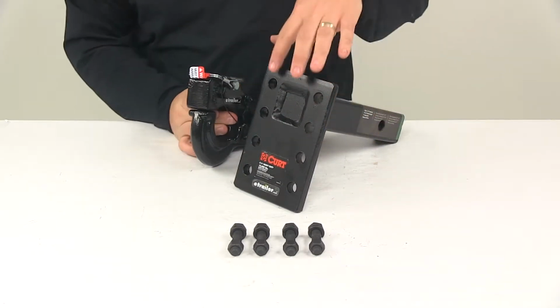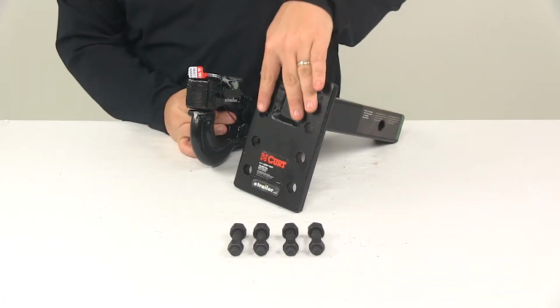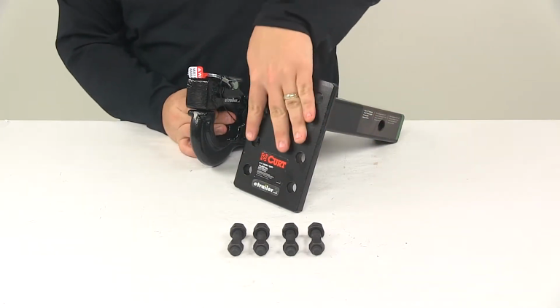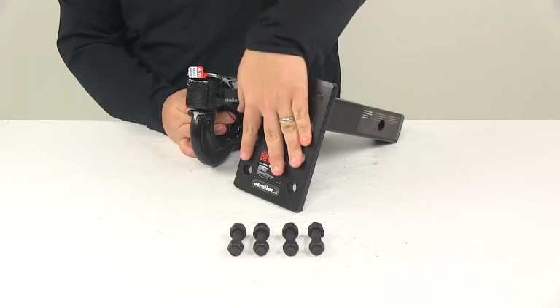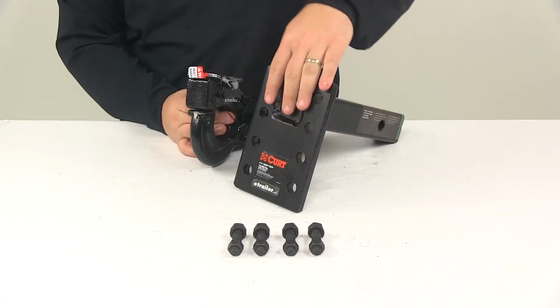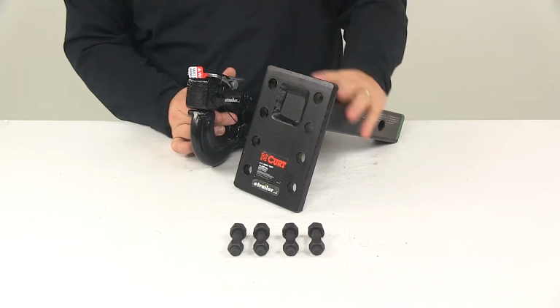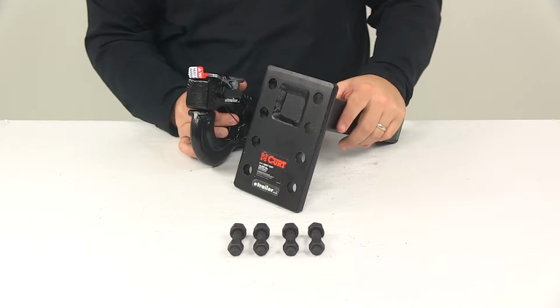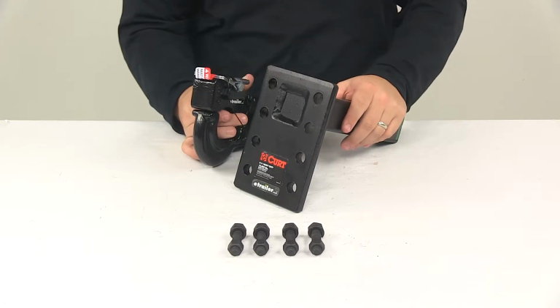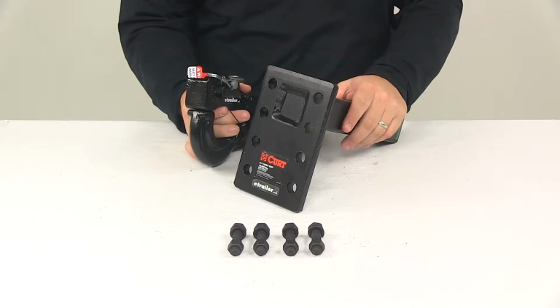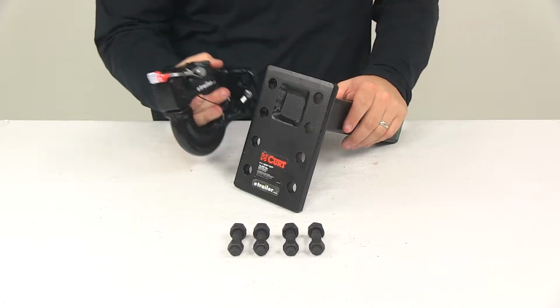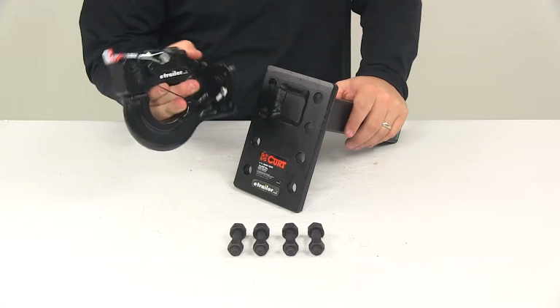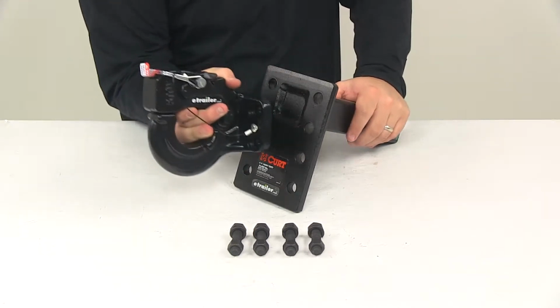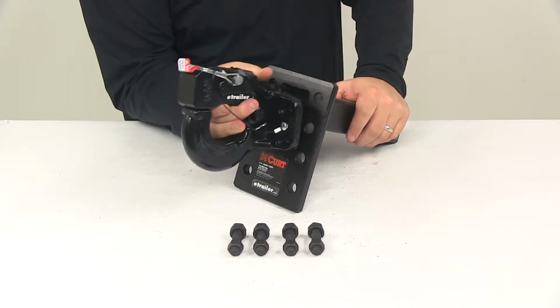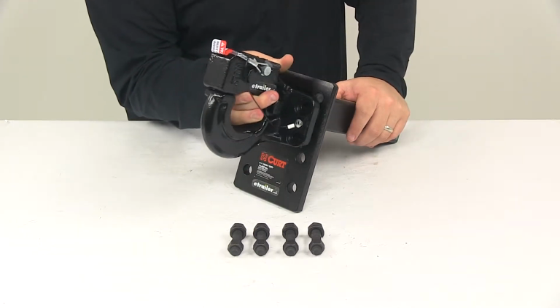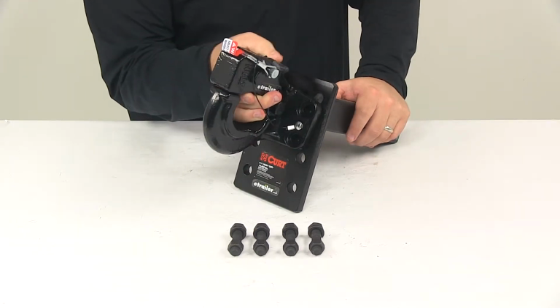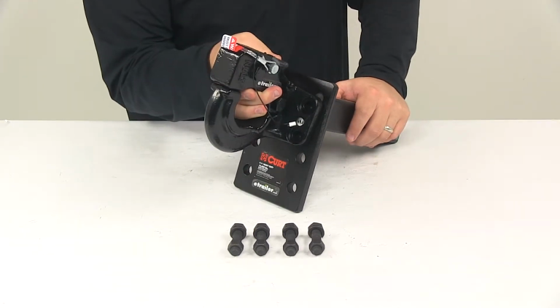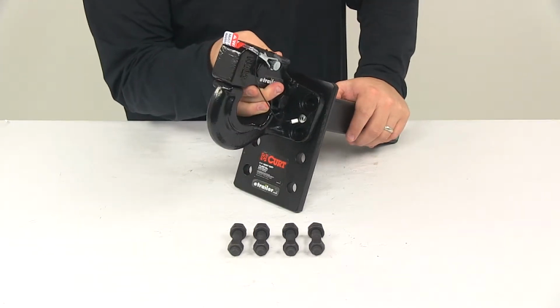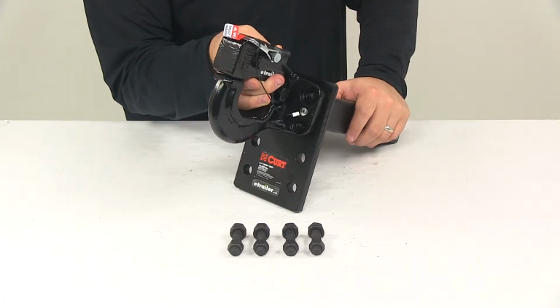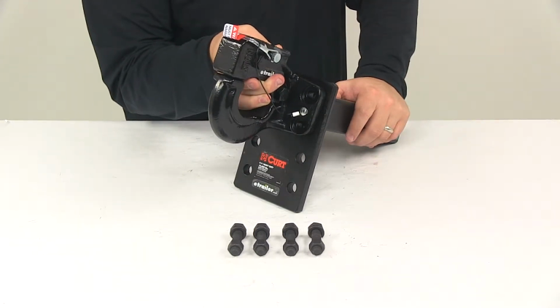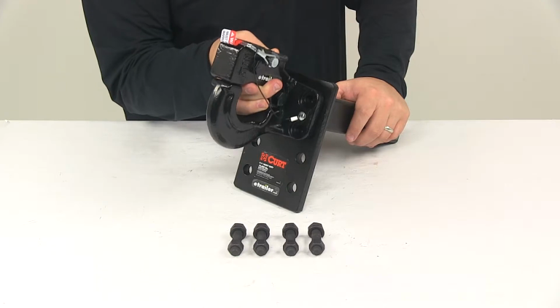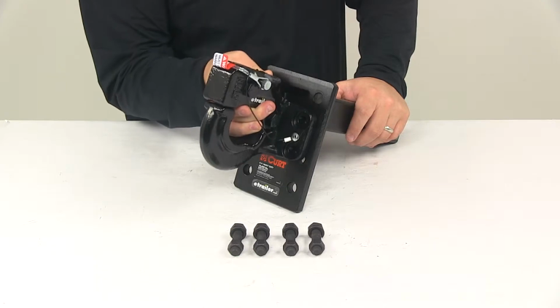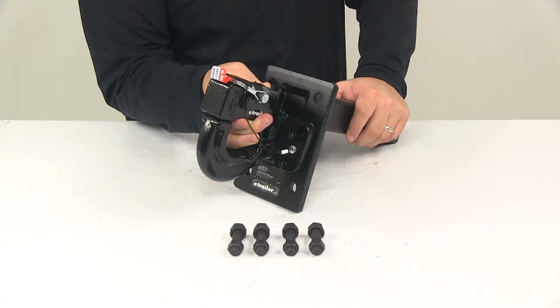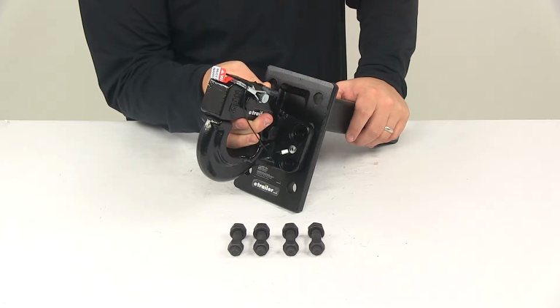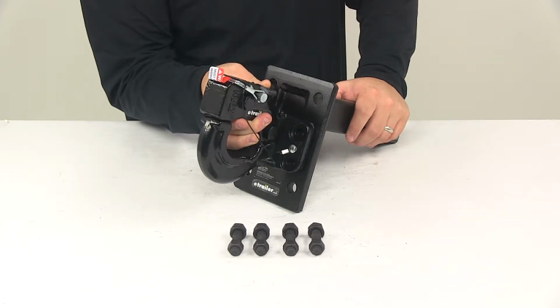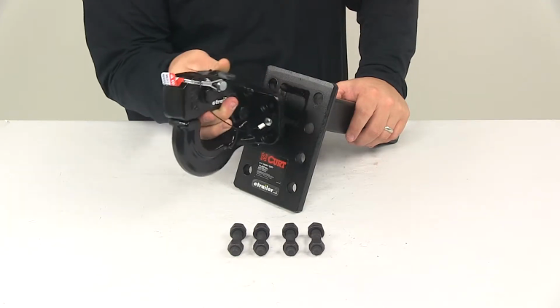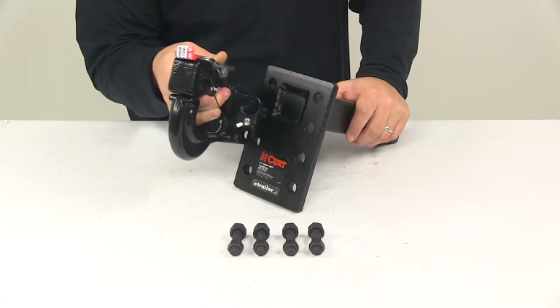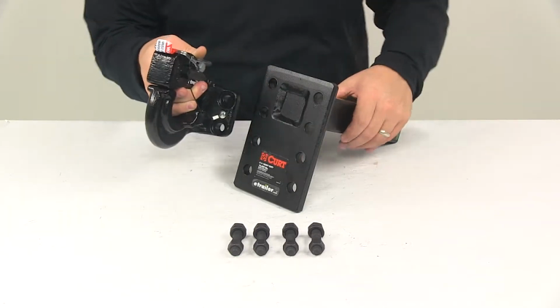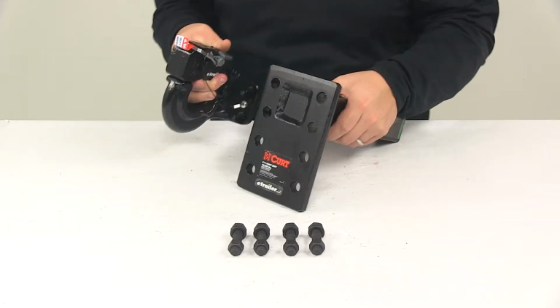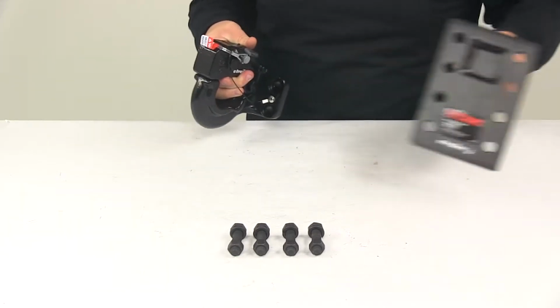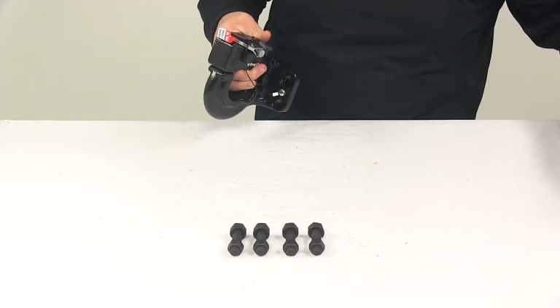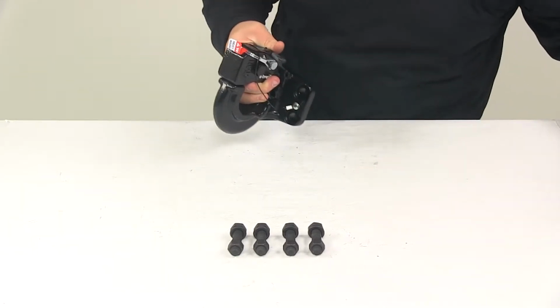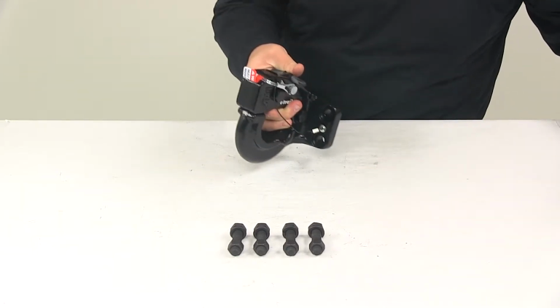It offers a multi-hole design so you can really adjust the height of the Pentelhook. You simply line up the holes and then secure it in place, mounting it to the plate using the provided hardware.